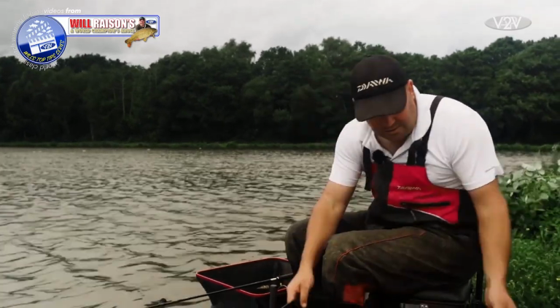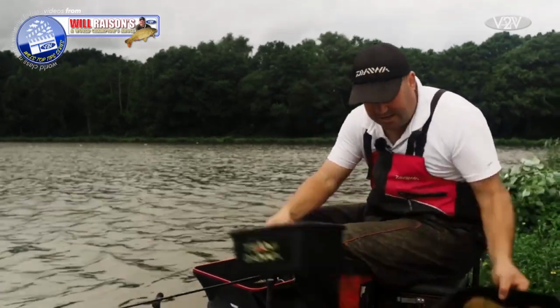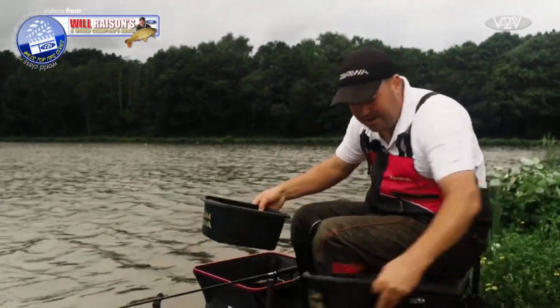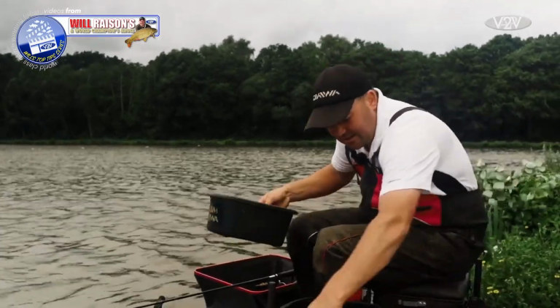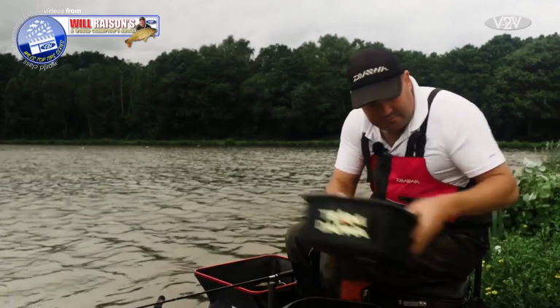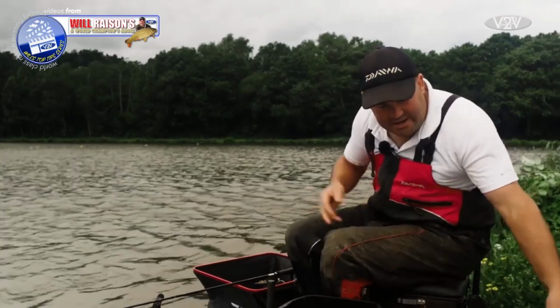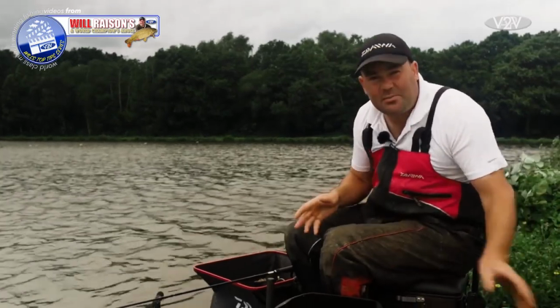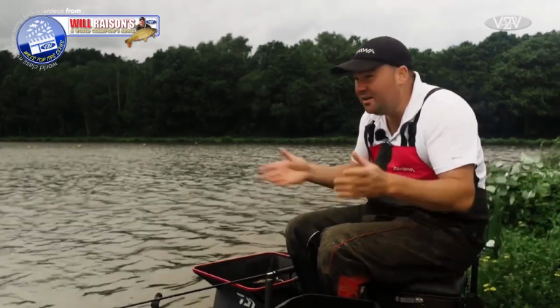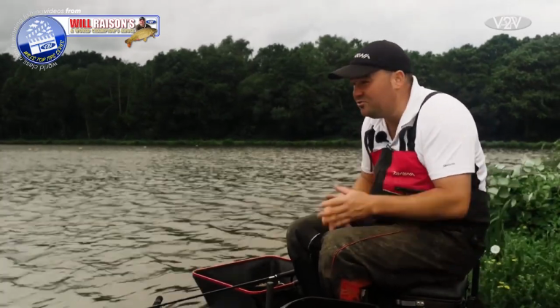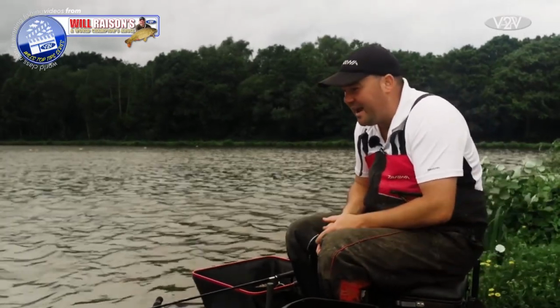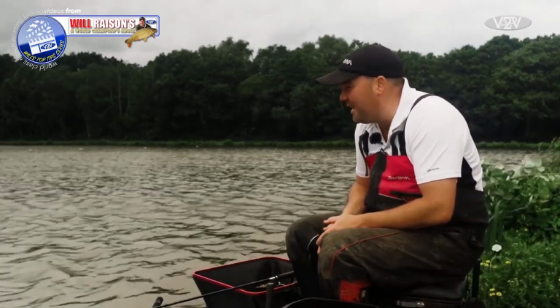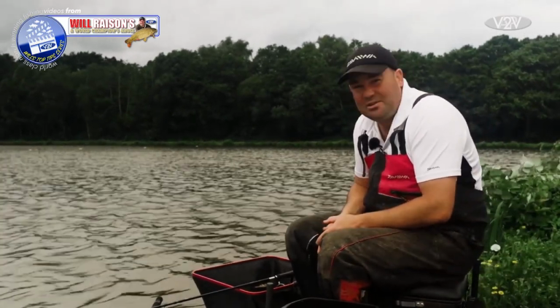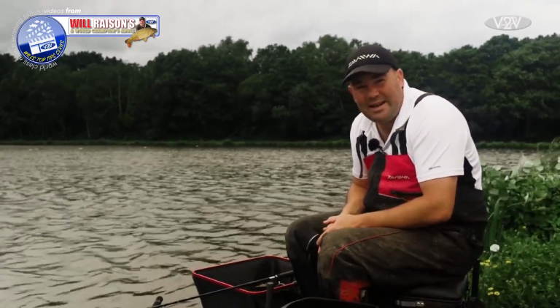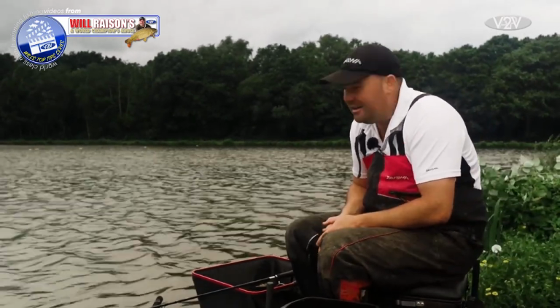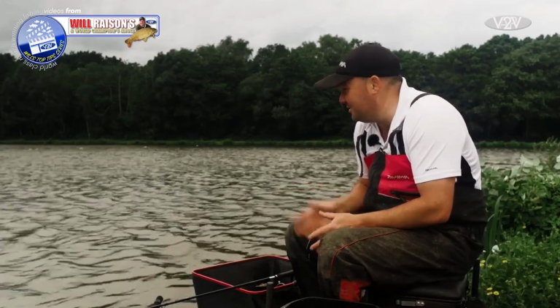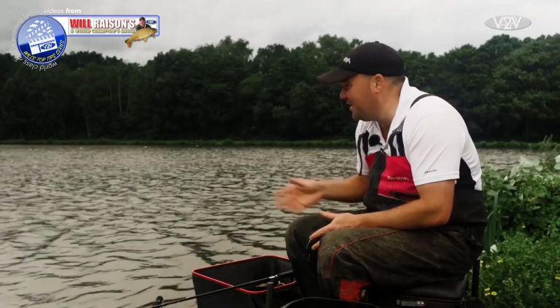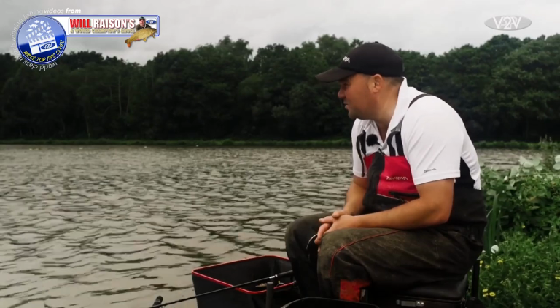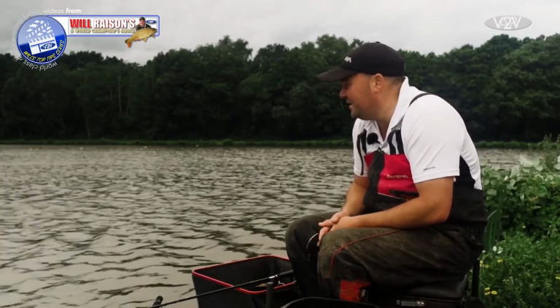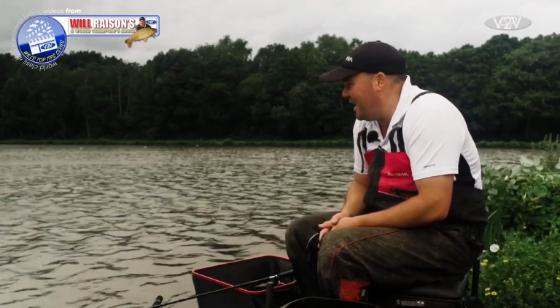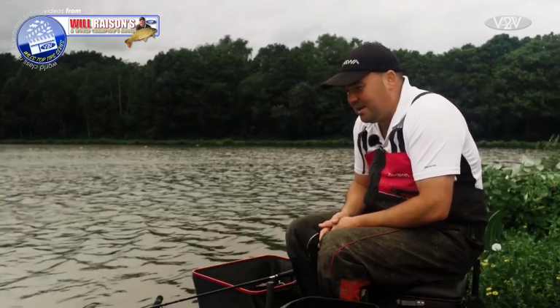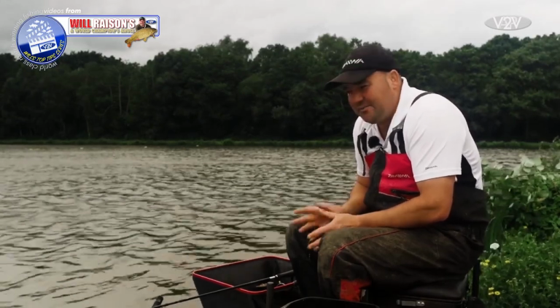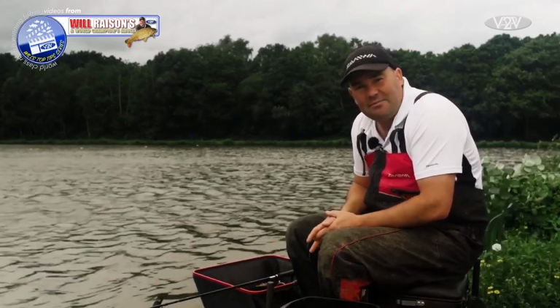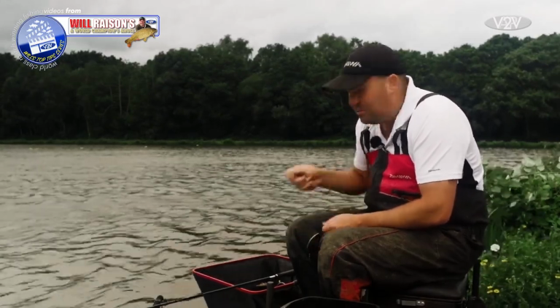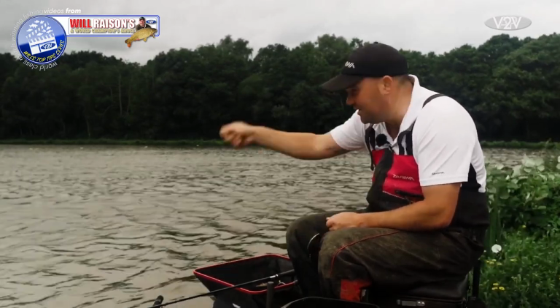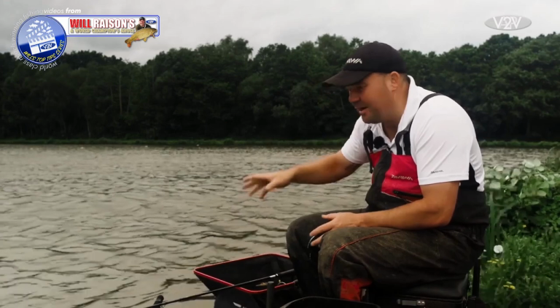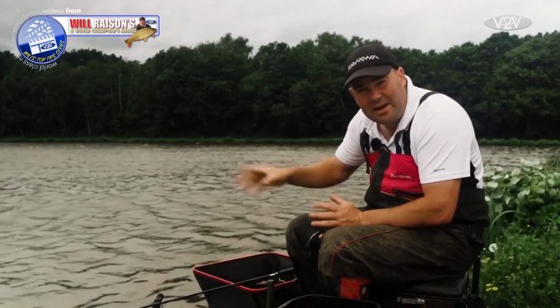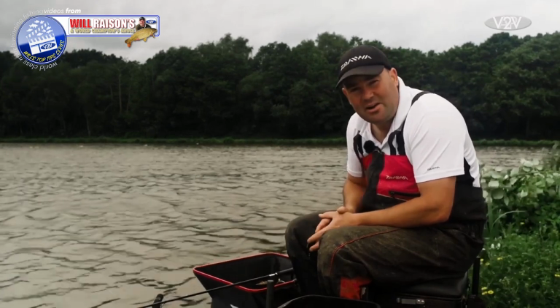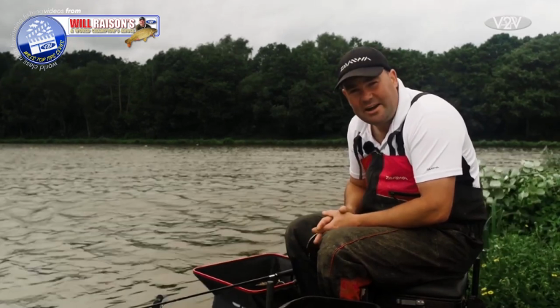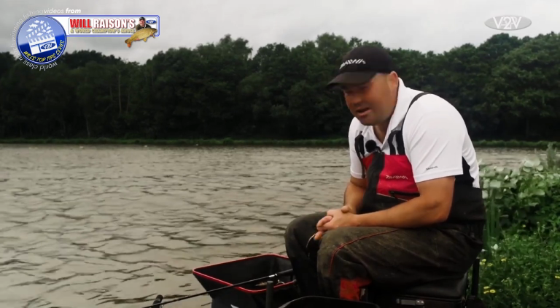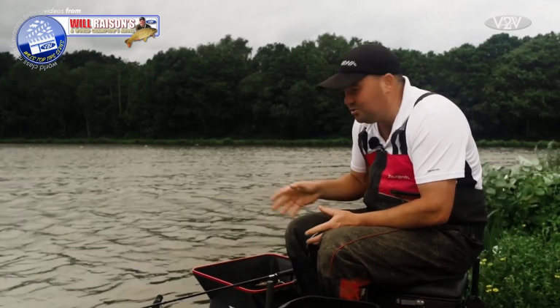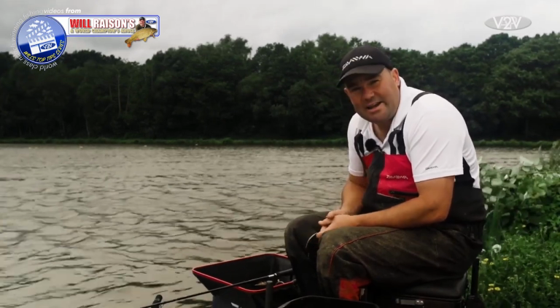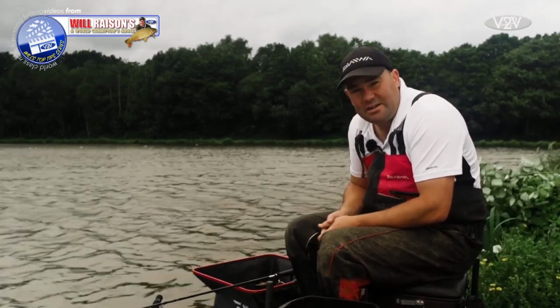Now it's a case of just getting comfortable. The wind's really getting up now as you can probably hear and see on the water. It's a case of getting comfortable, just under-arming it, keeping everything nice and accurate, and trying to catch some fish.